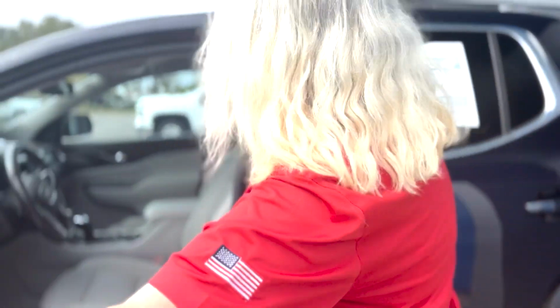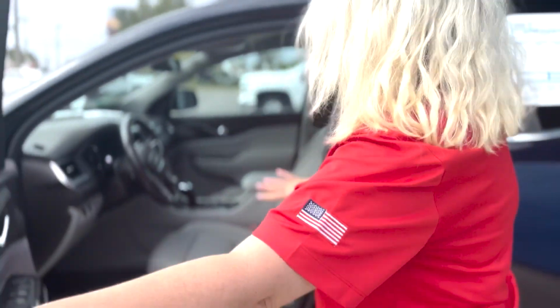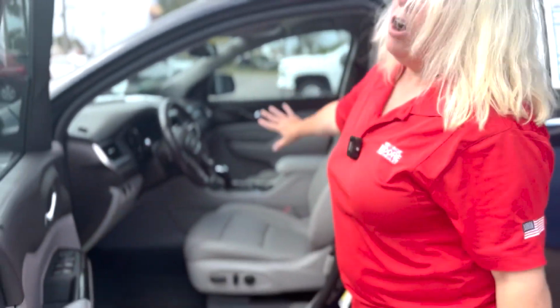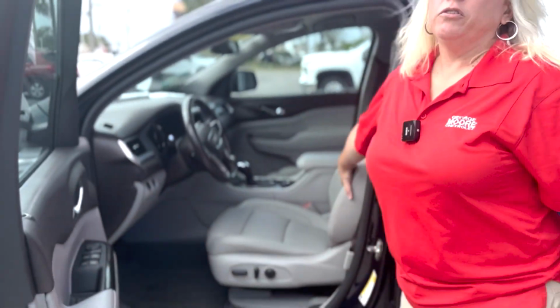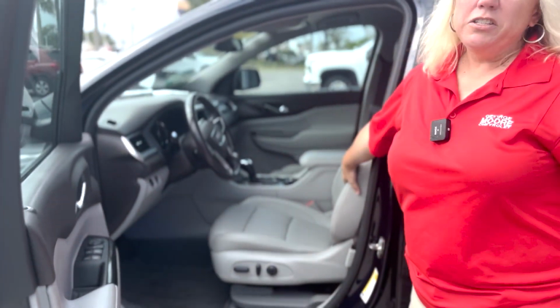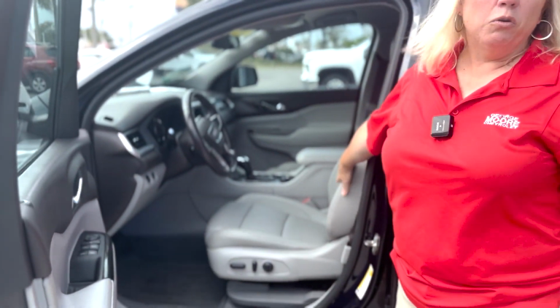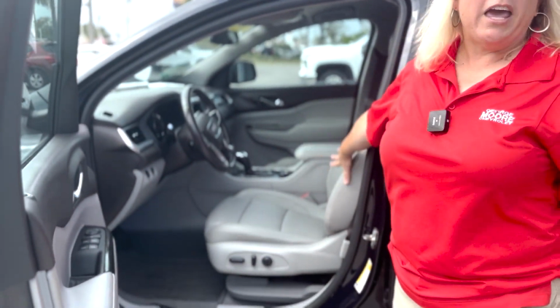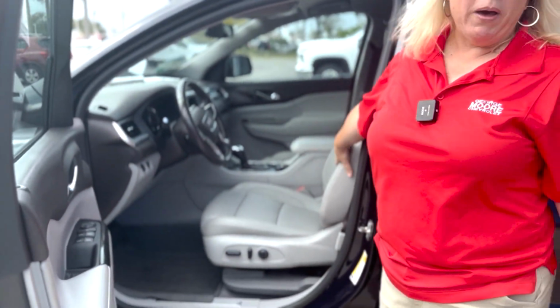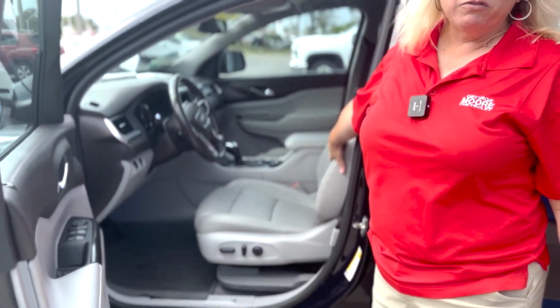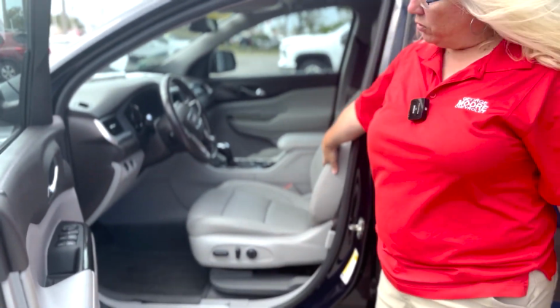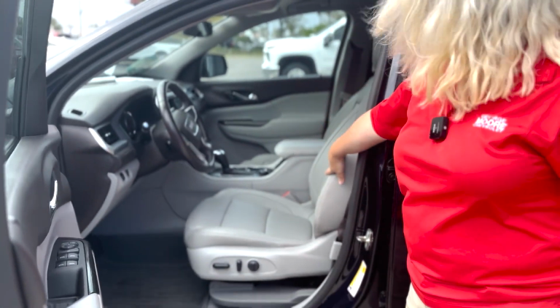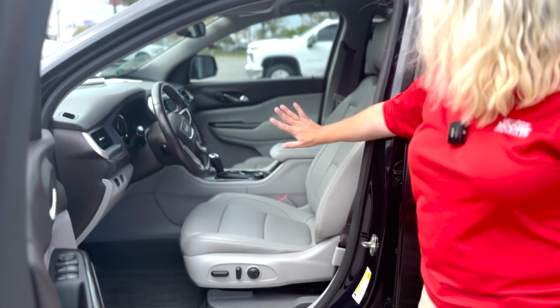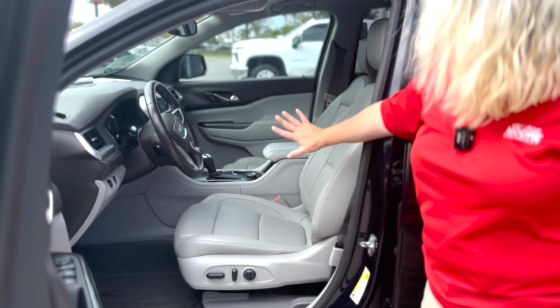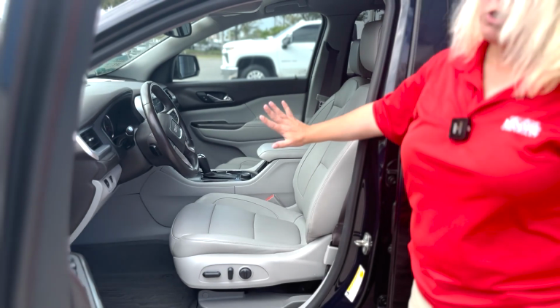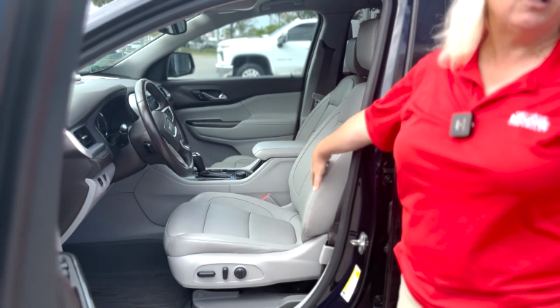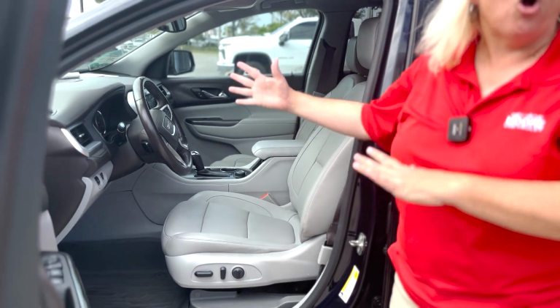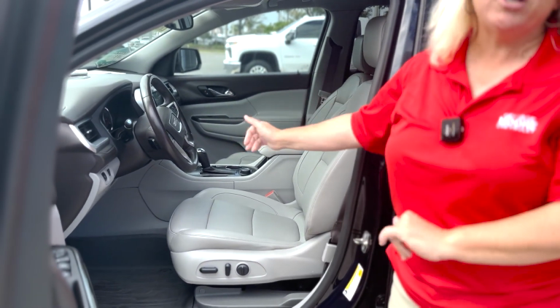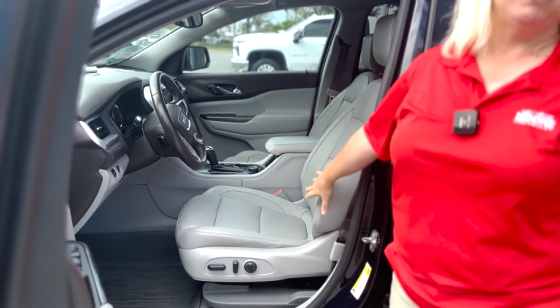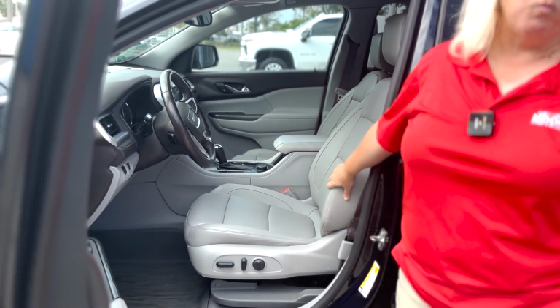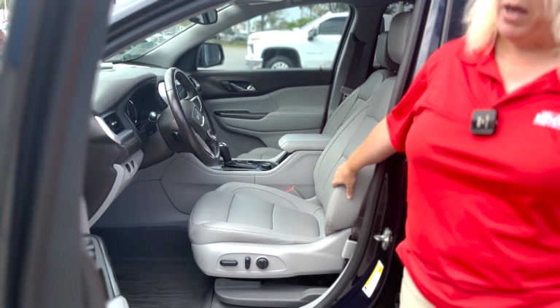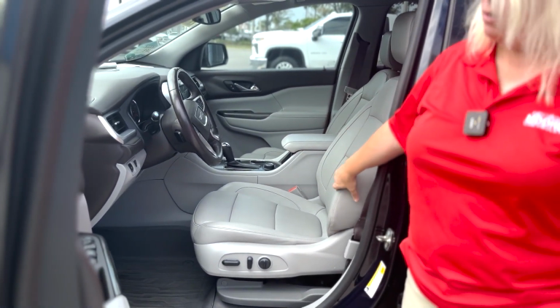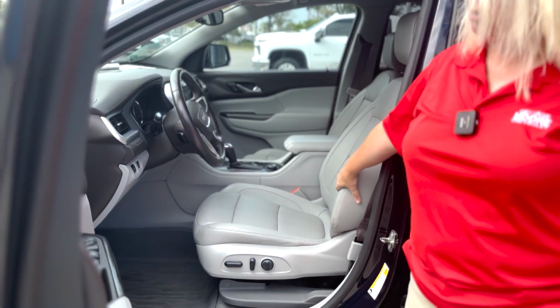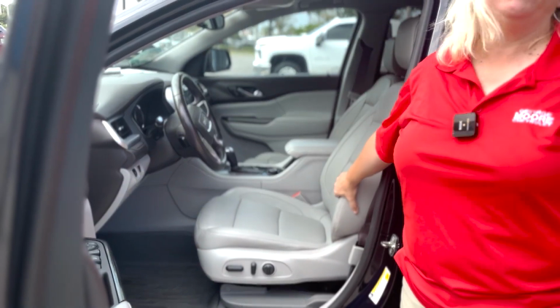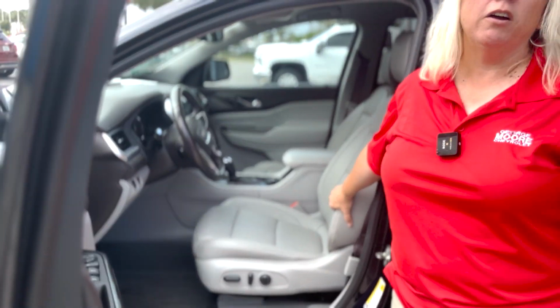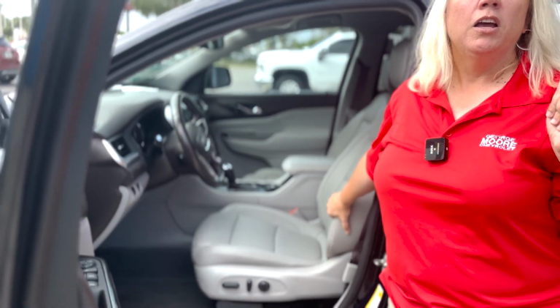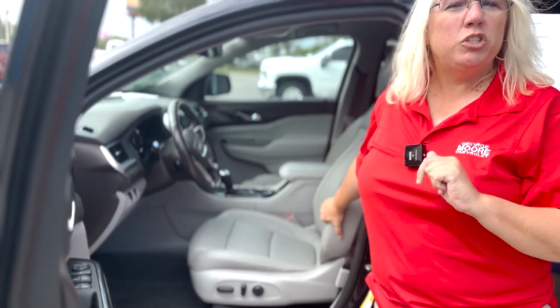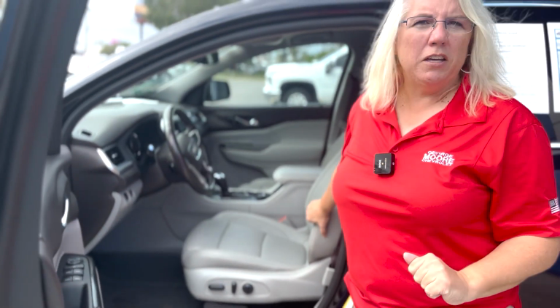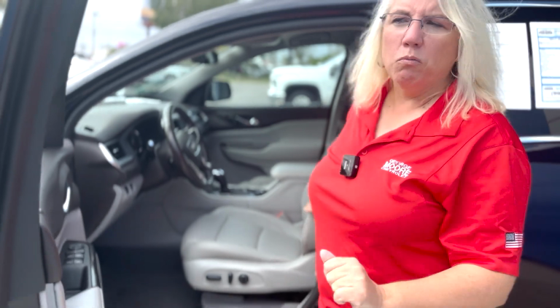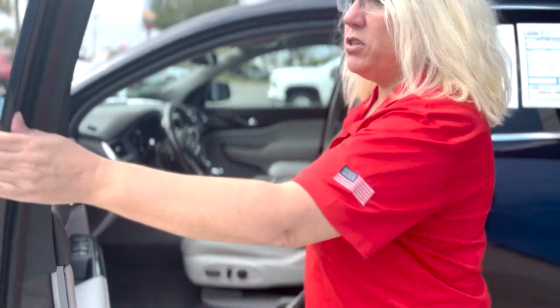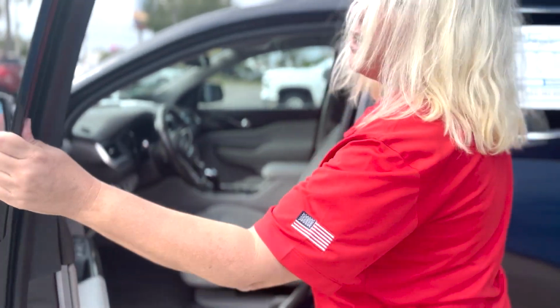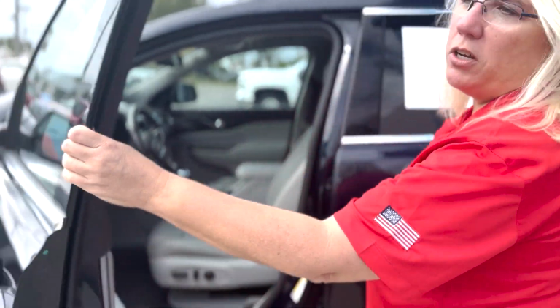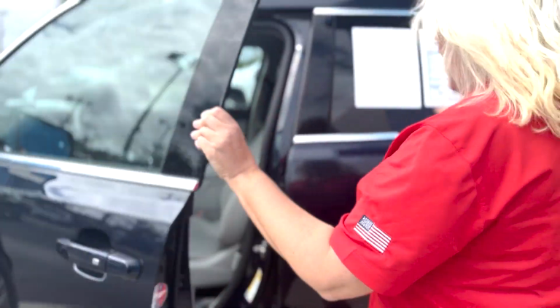Interior — all-leather interior with an 8-way power driver's seat. Absolutely gorgeous, very clean. Already comes with the all-weather mats, super value there. We'll check out the interior more in just a second — I want to show you the back first.